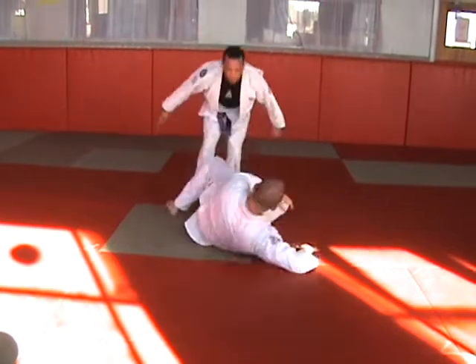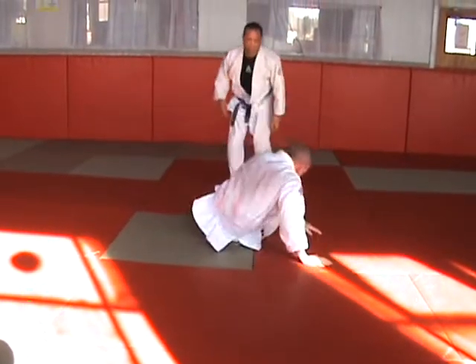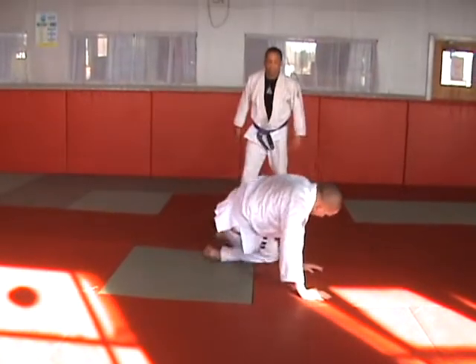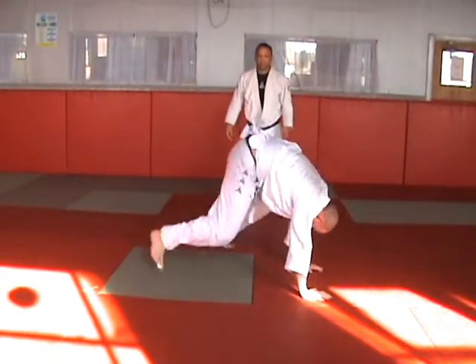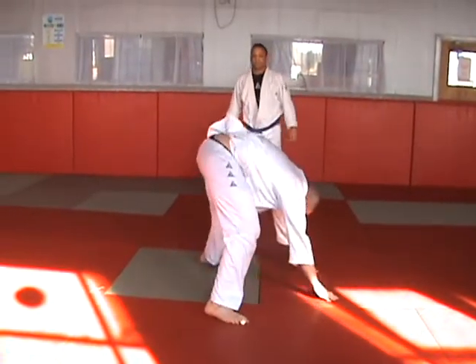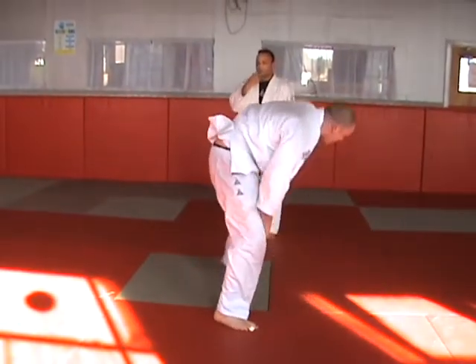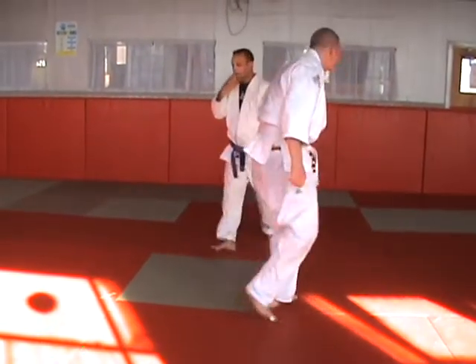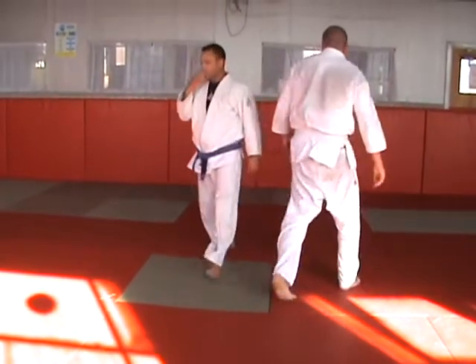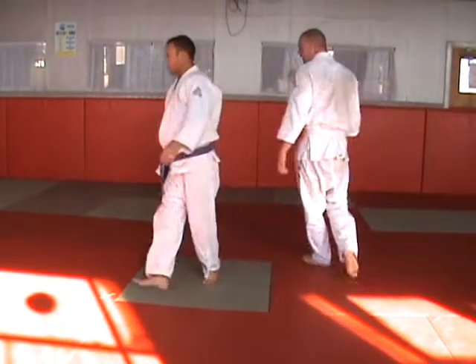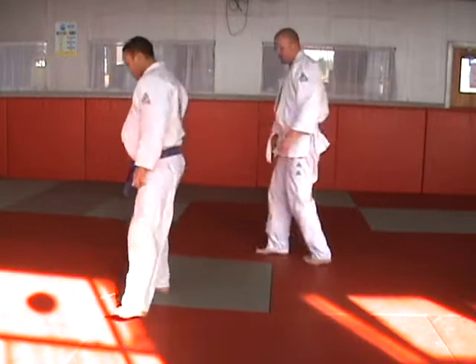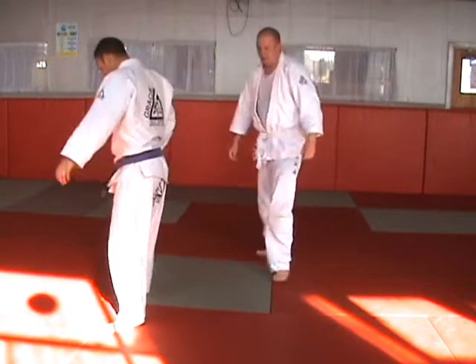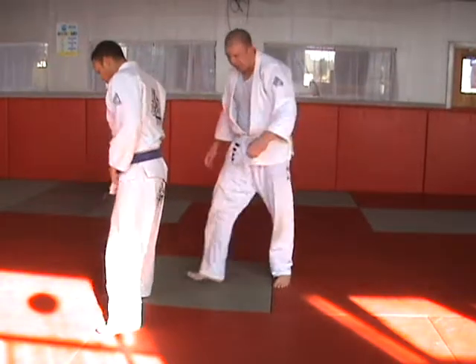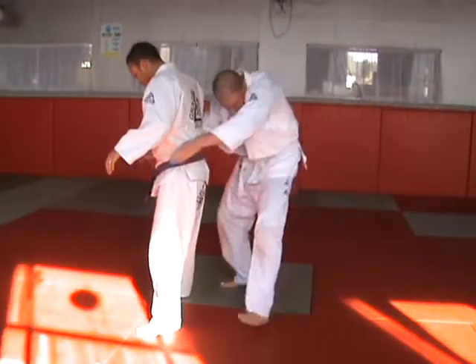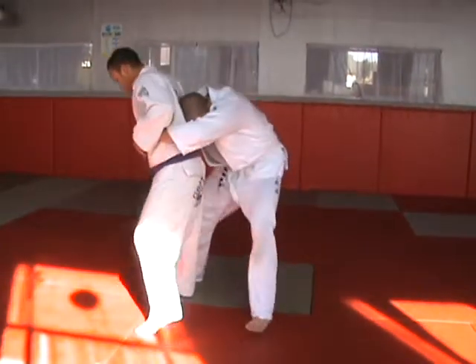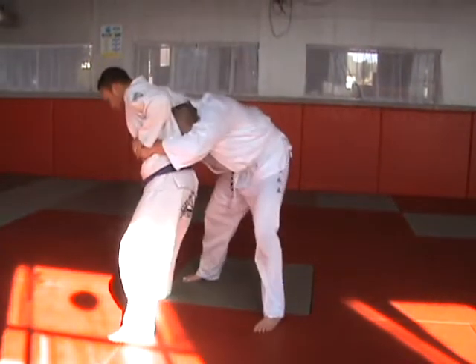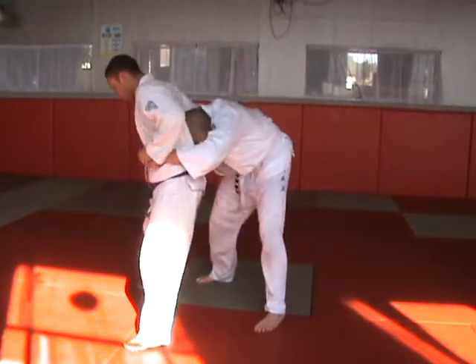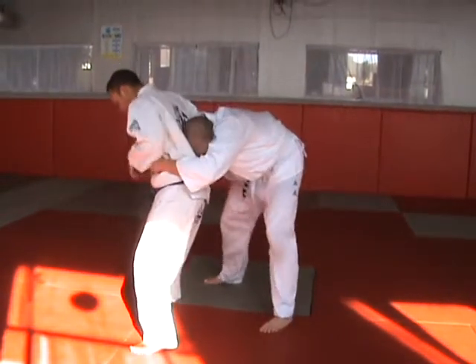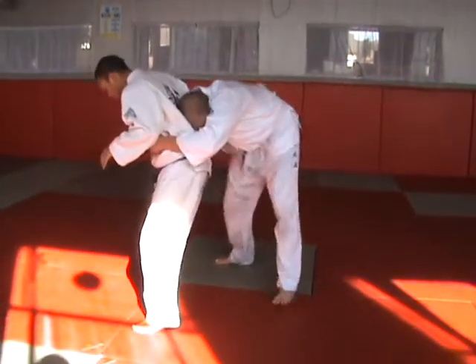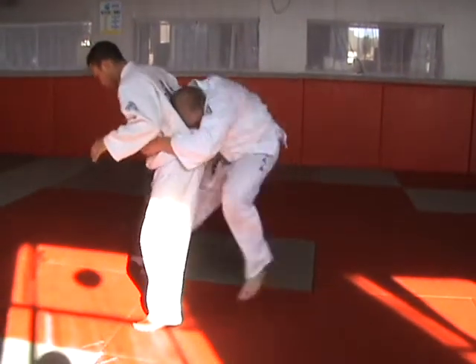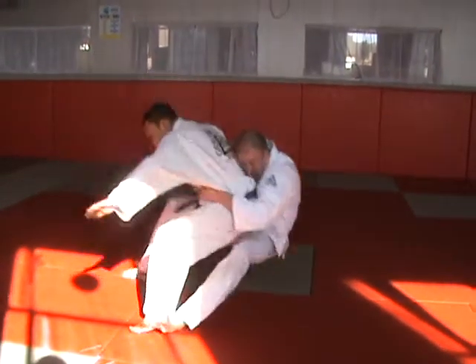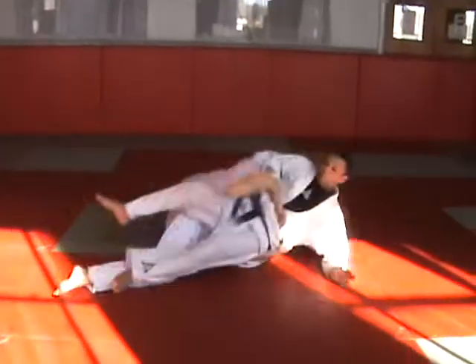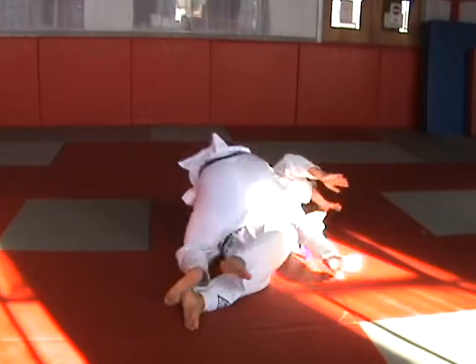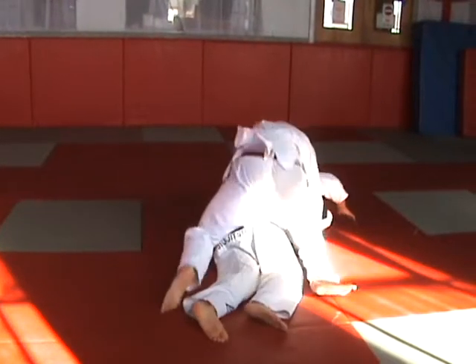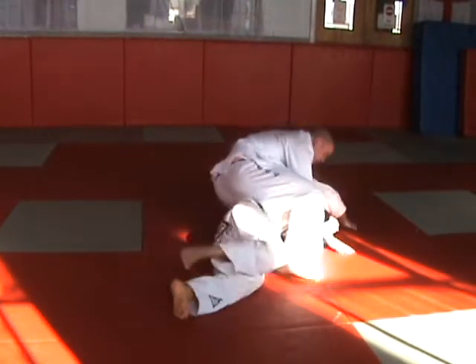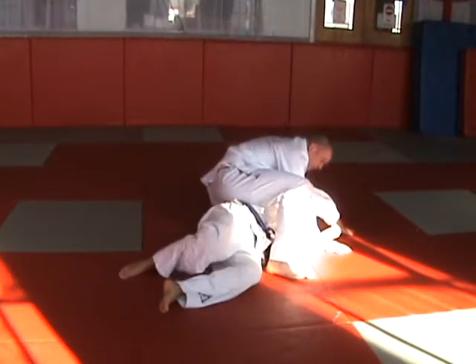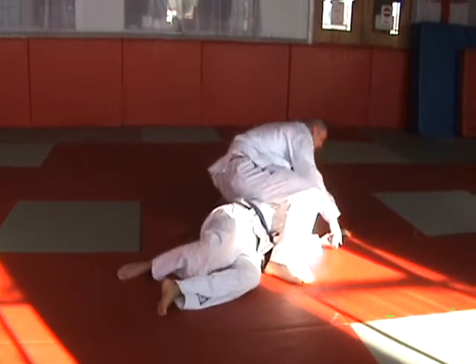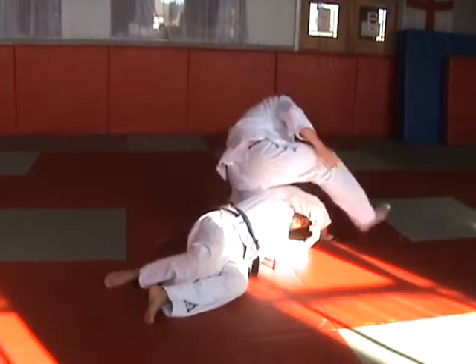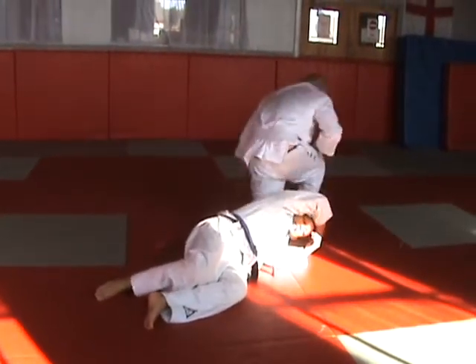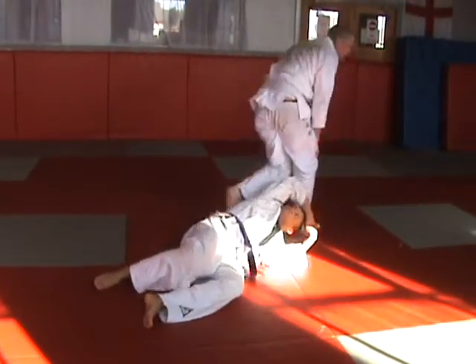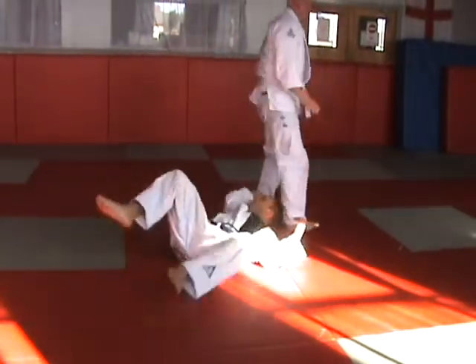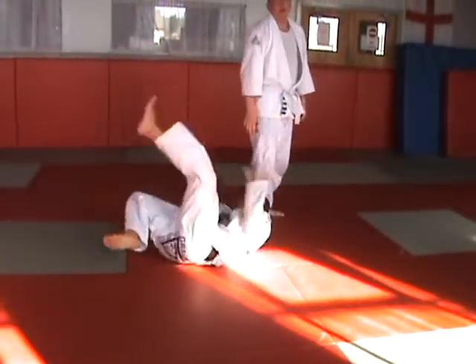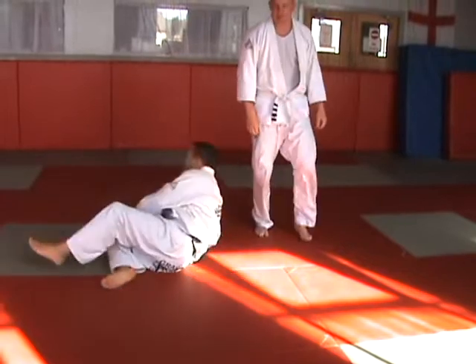Rear take down. Guillotine choke, standing variation.